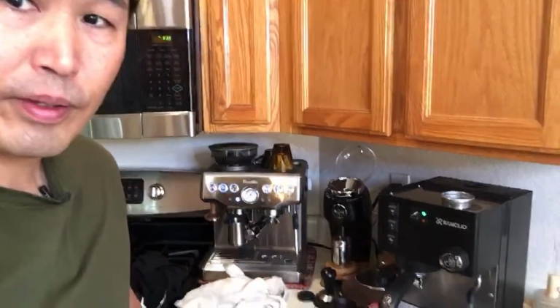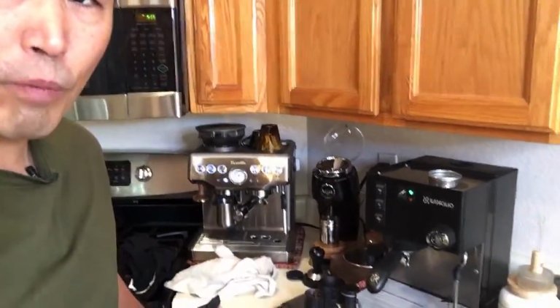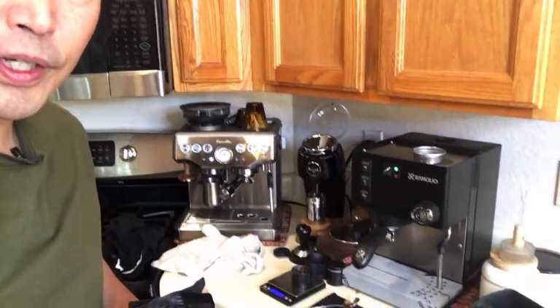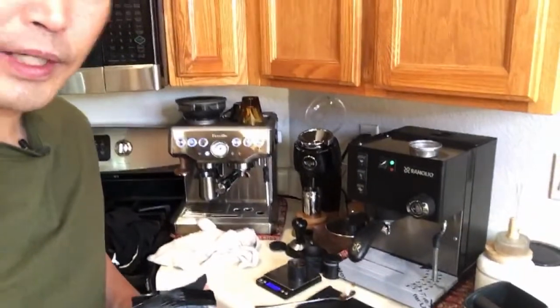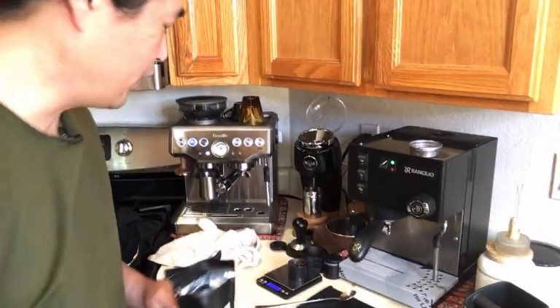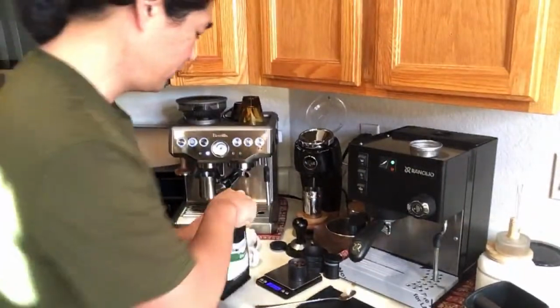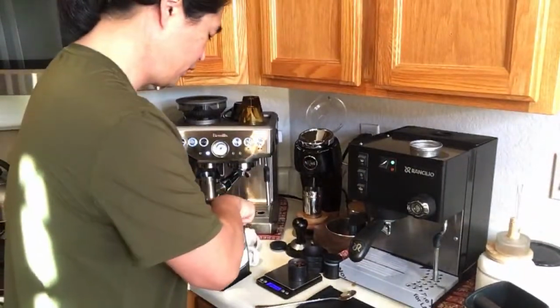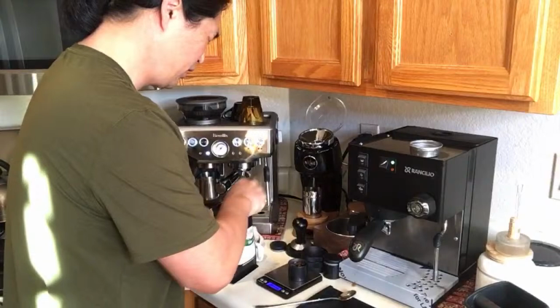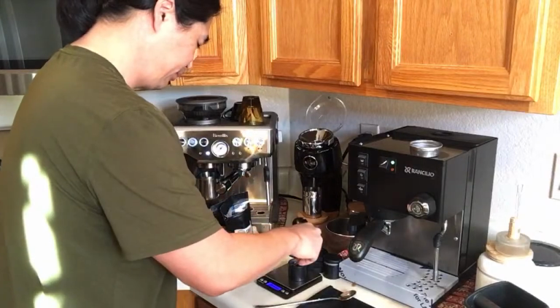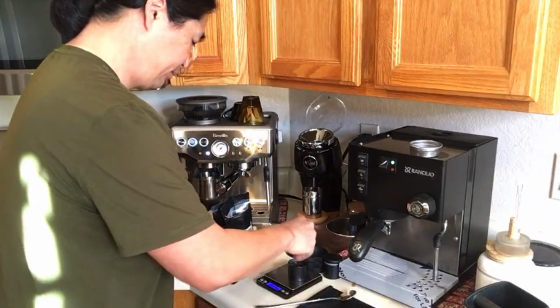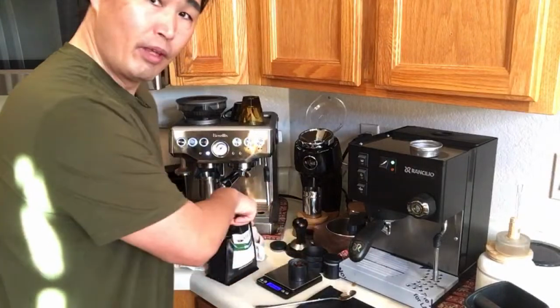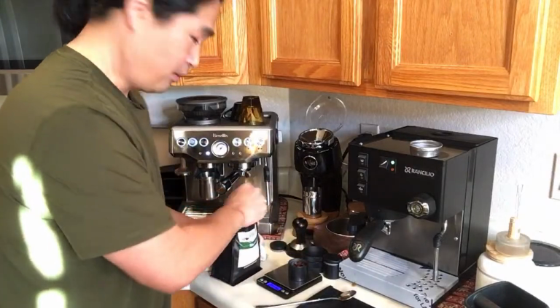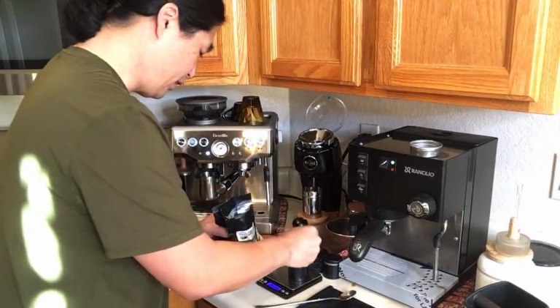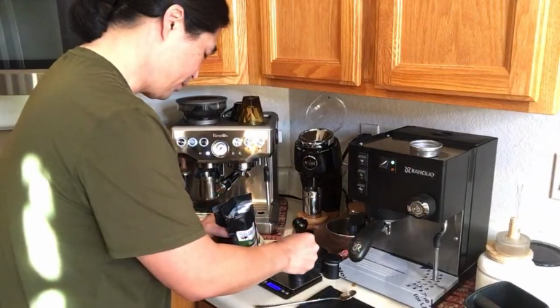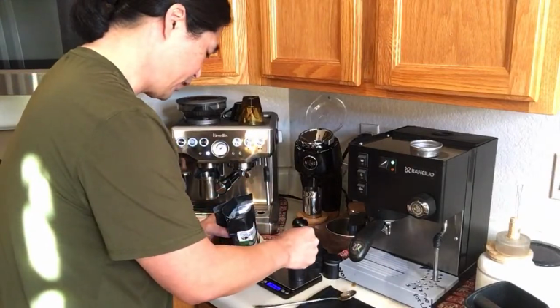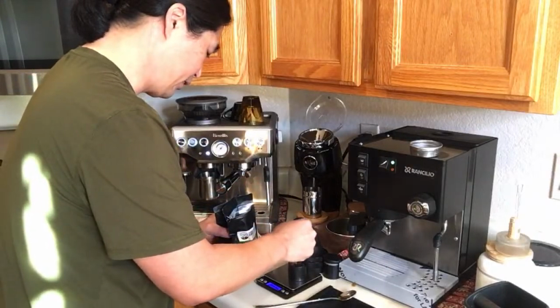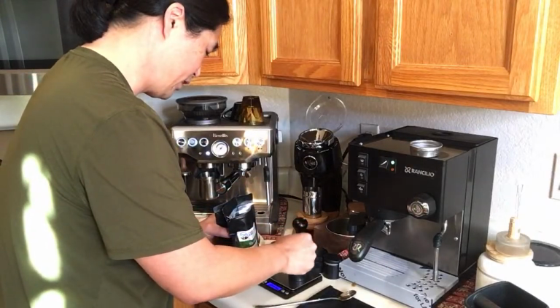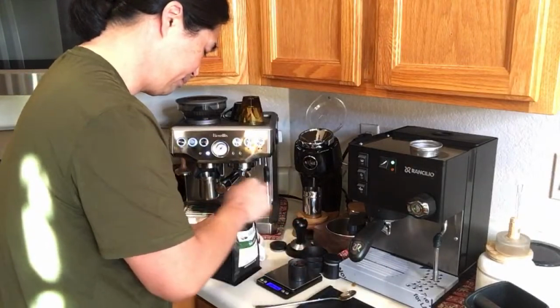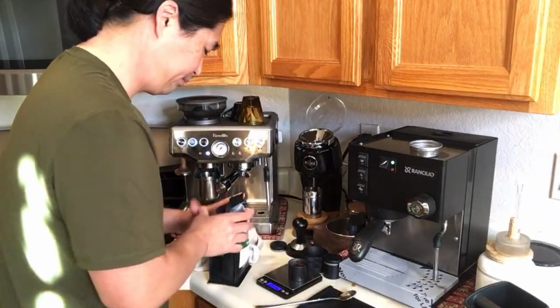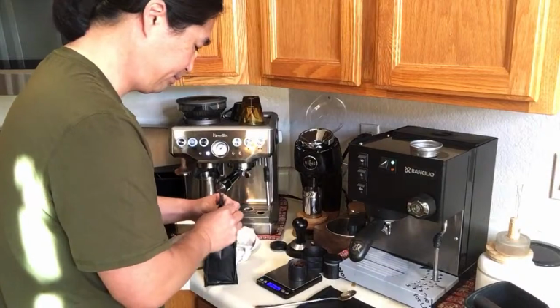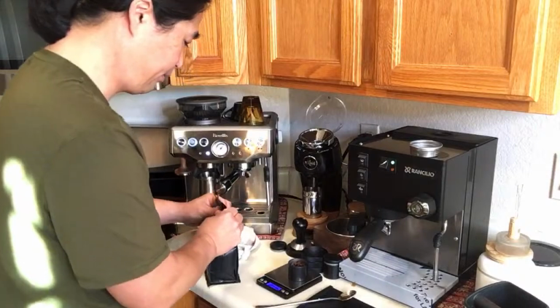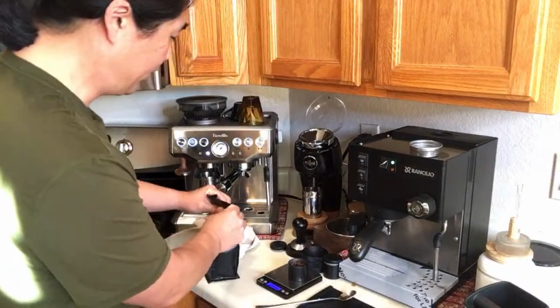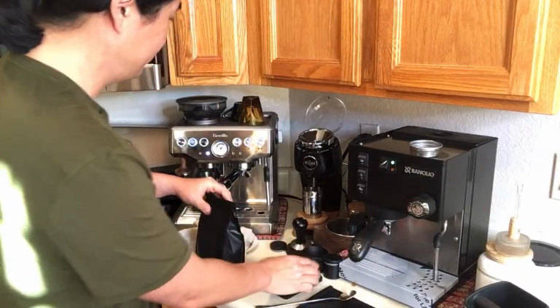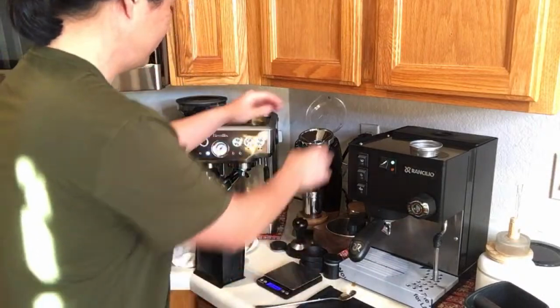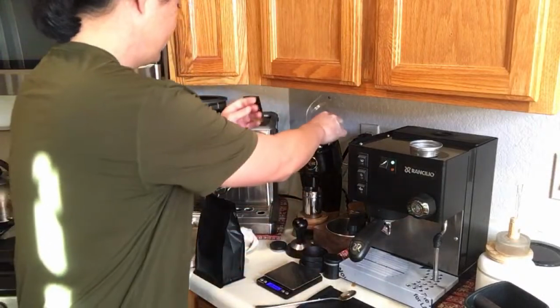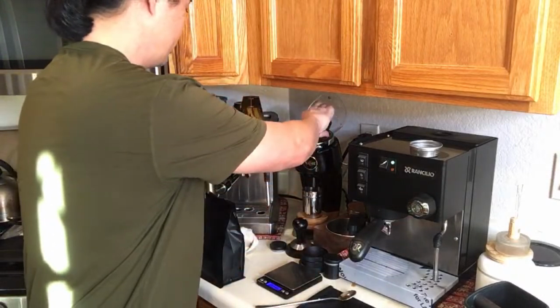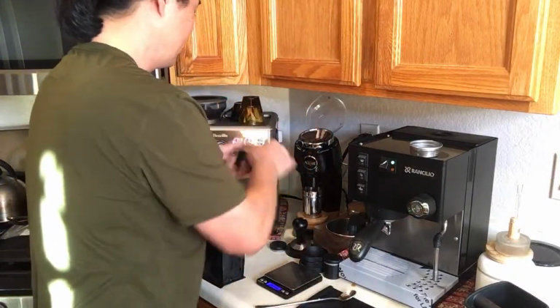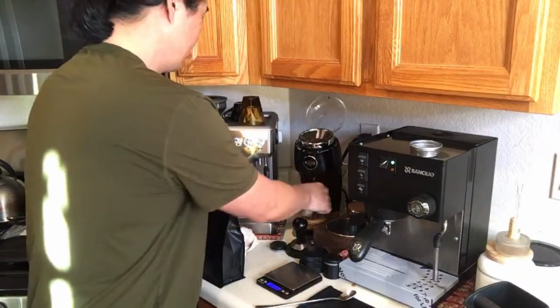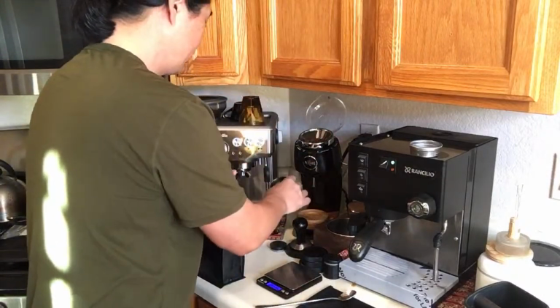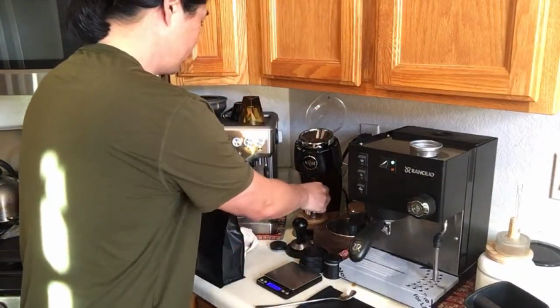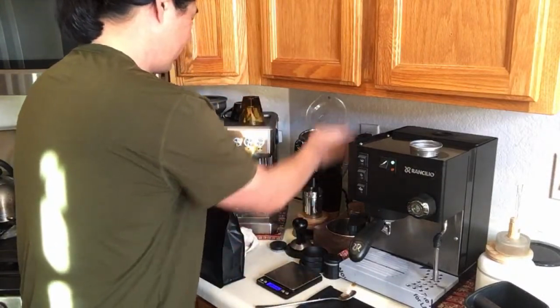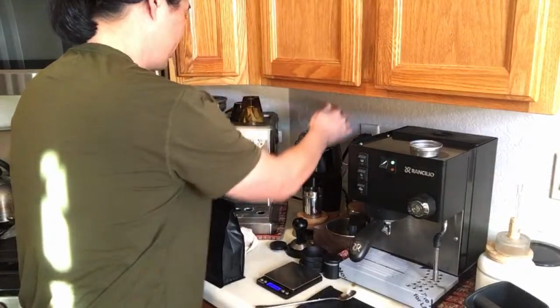We're going to get it right this time. Everything looks good.